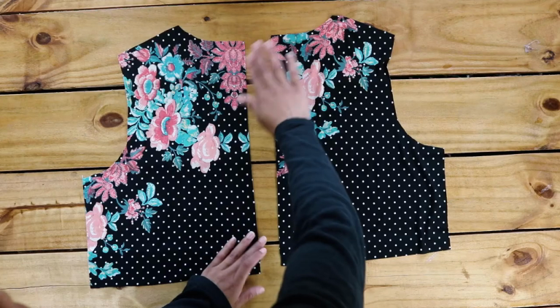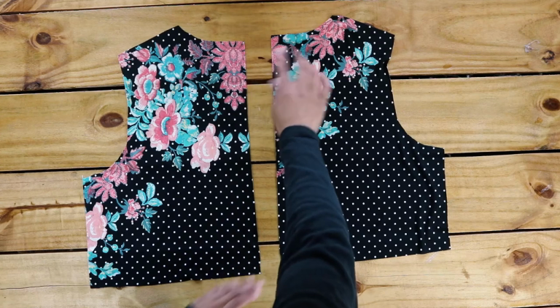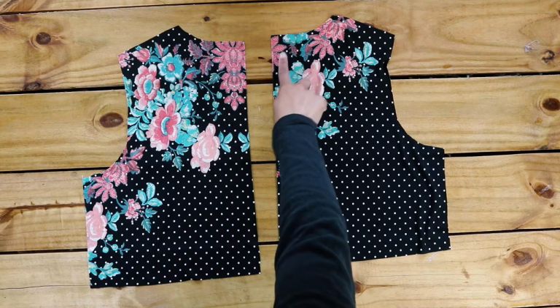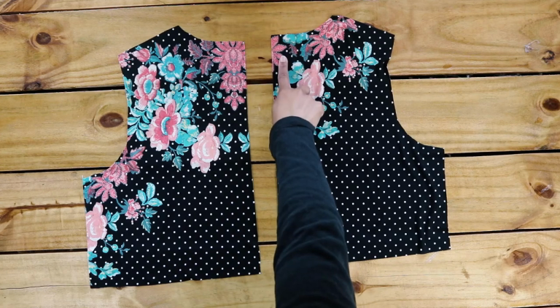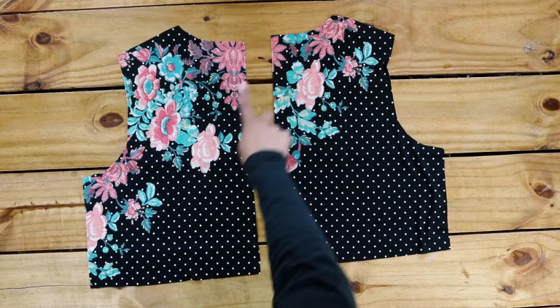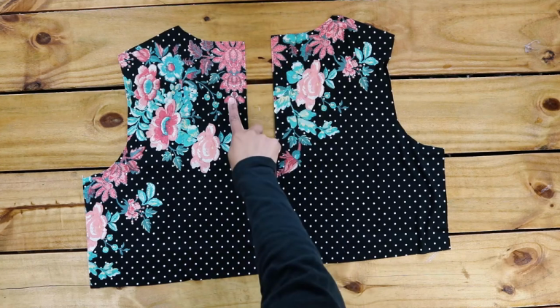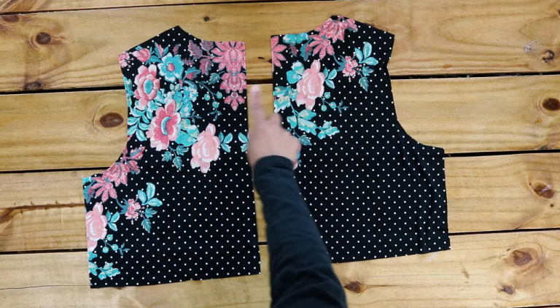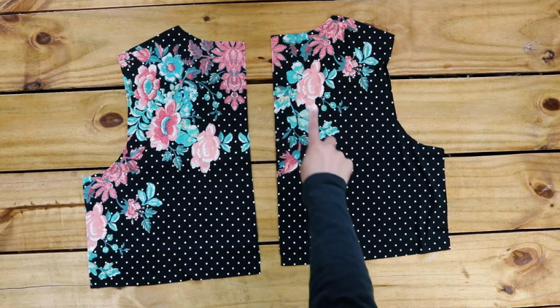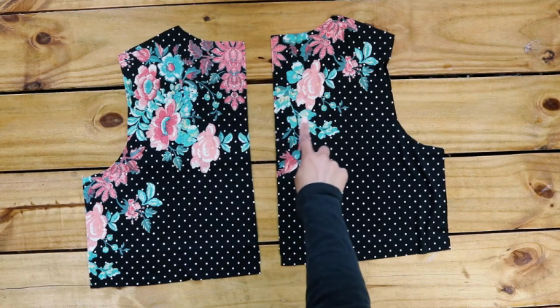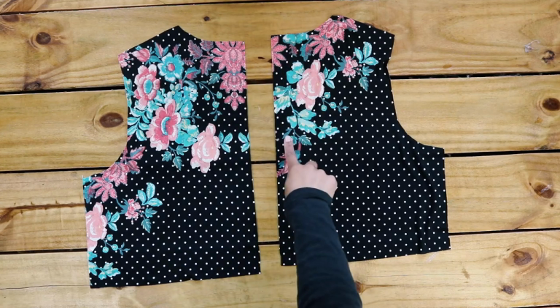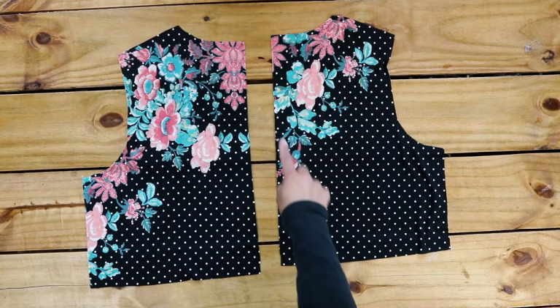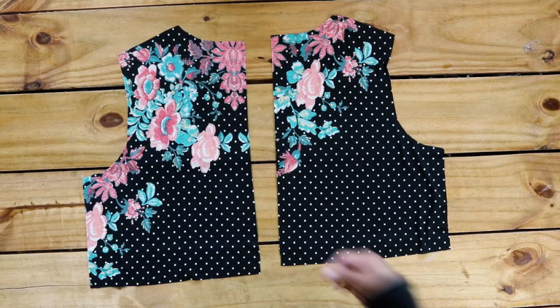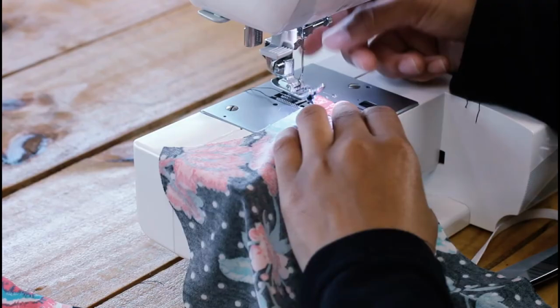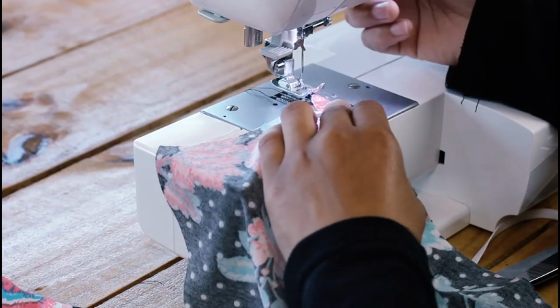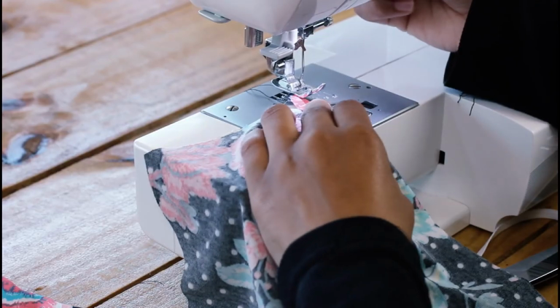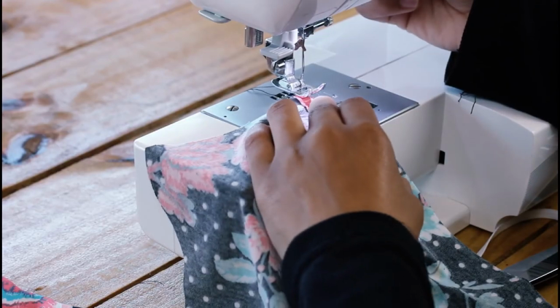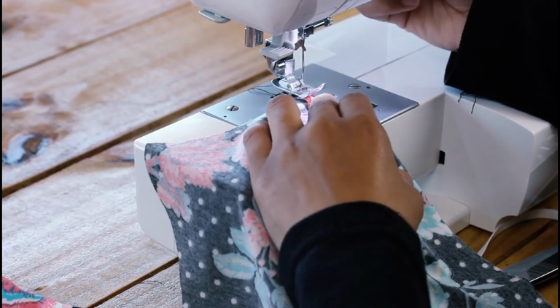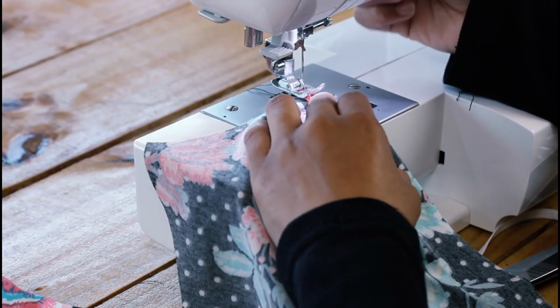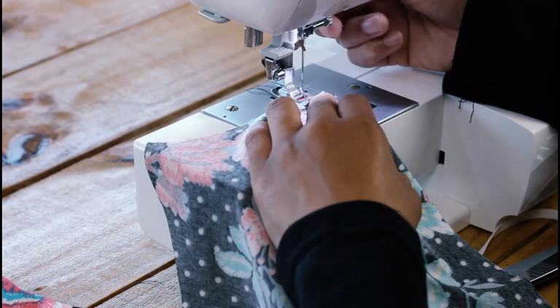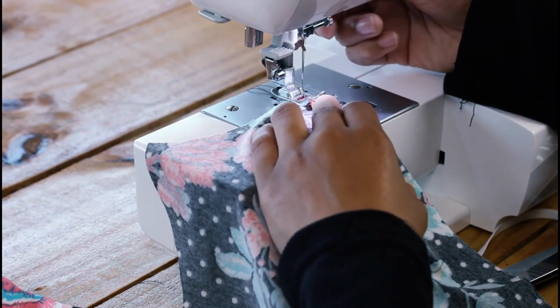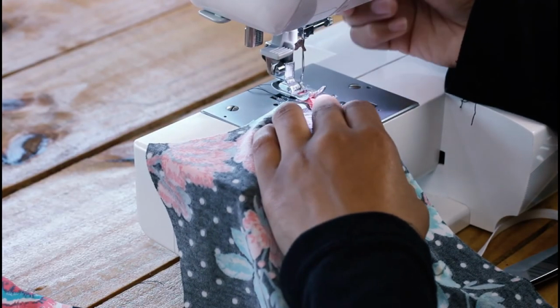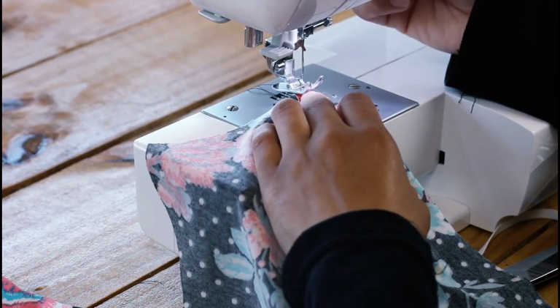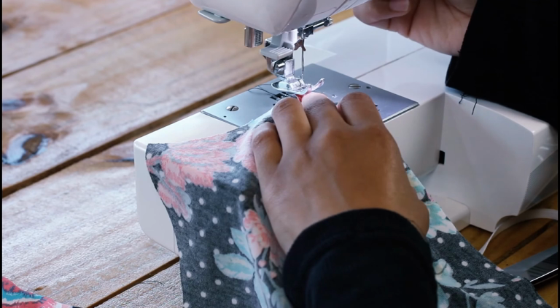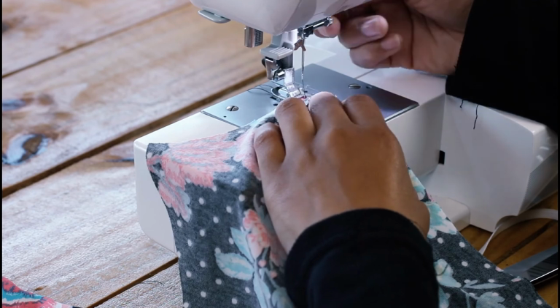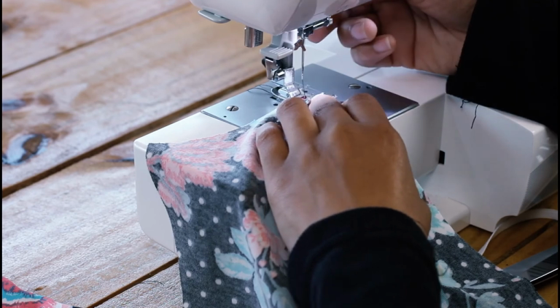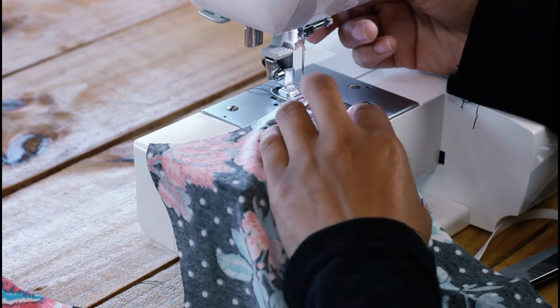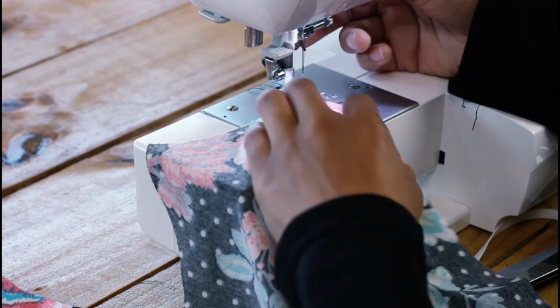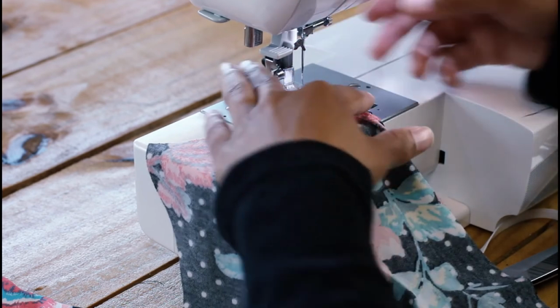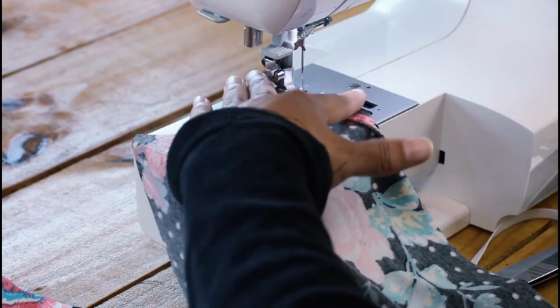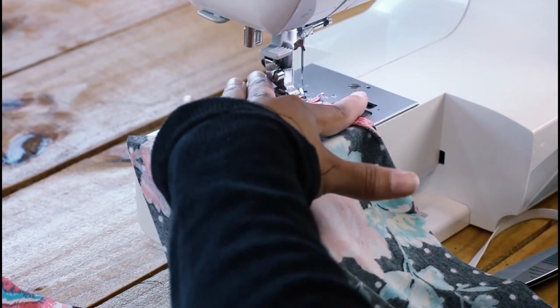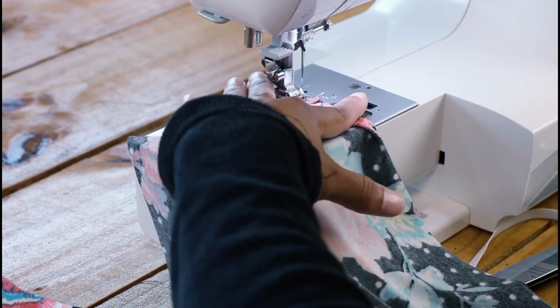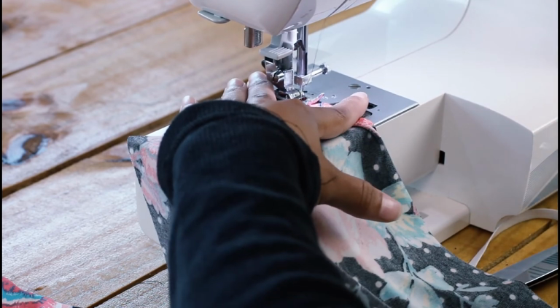And two strips of fabric for the tie strings. Start by doing a single fold hem along the edge of your two back pieces. Don't forget to backstitch.